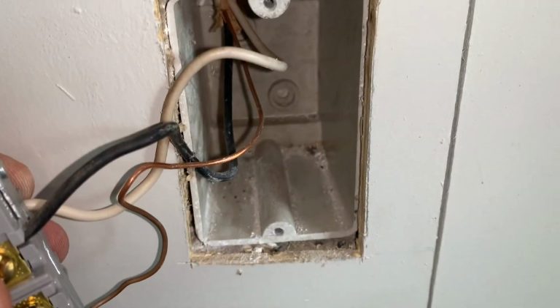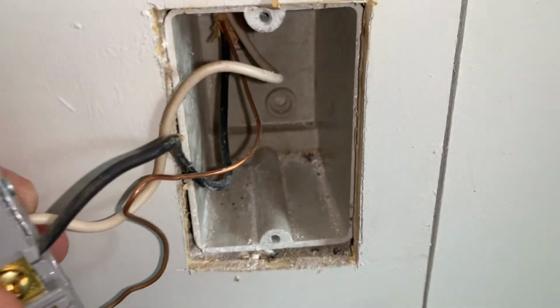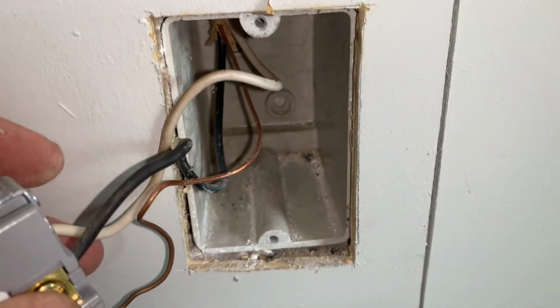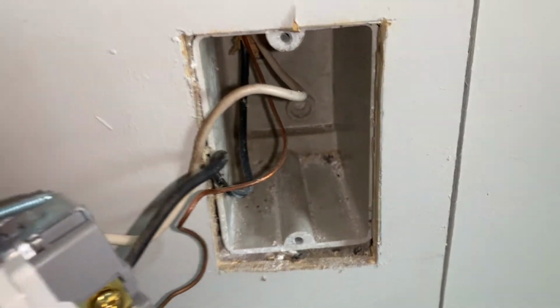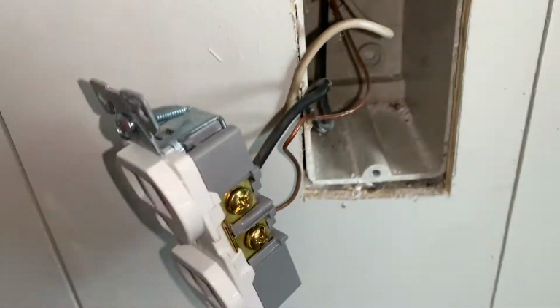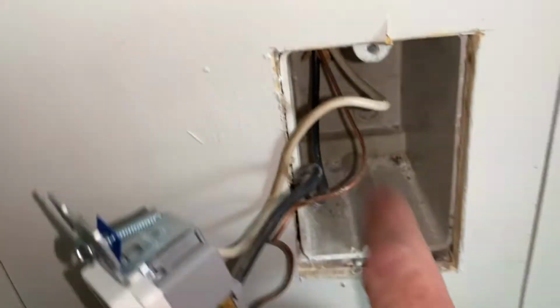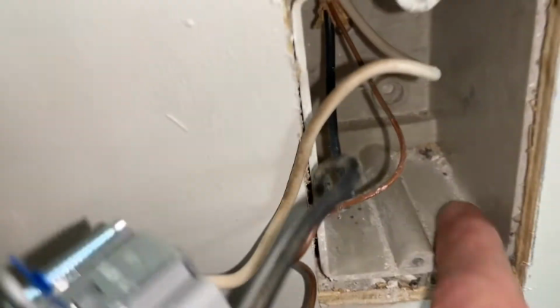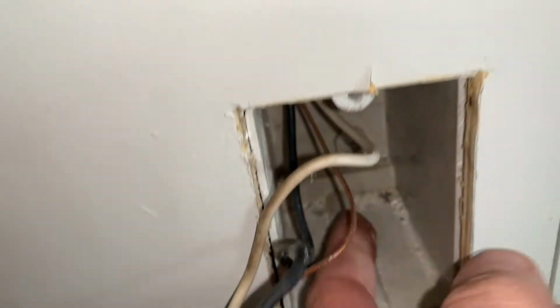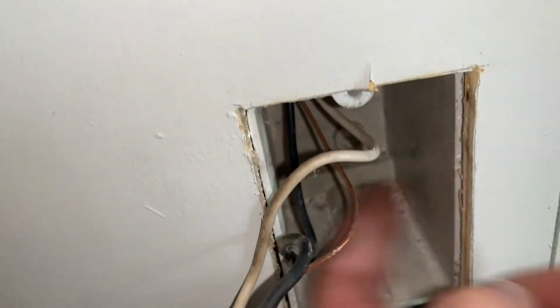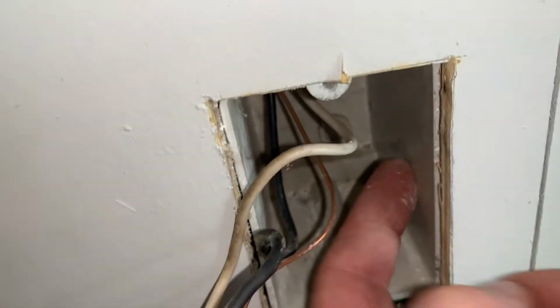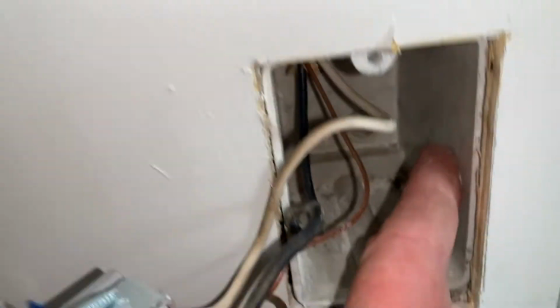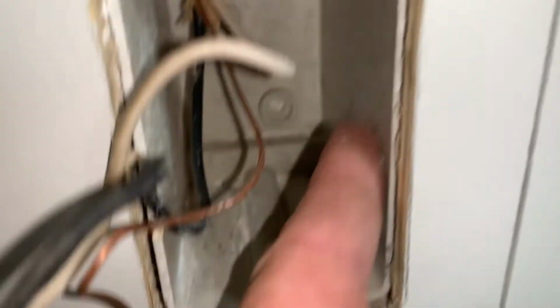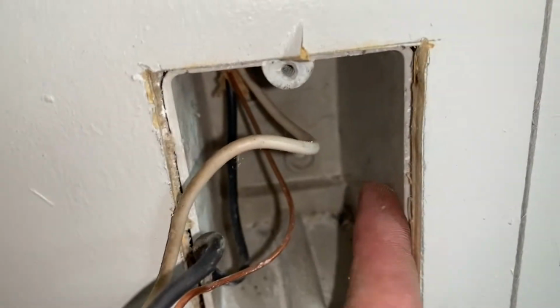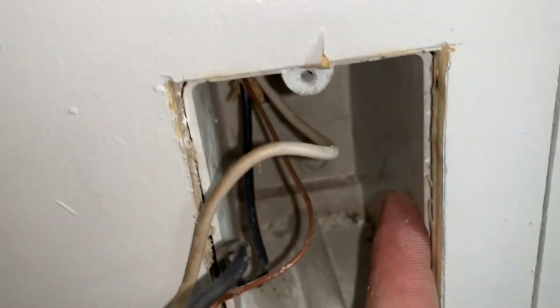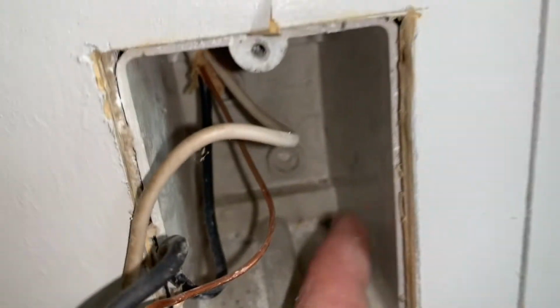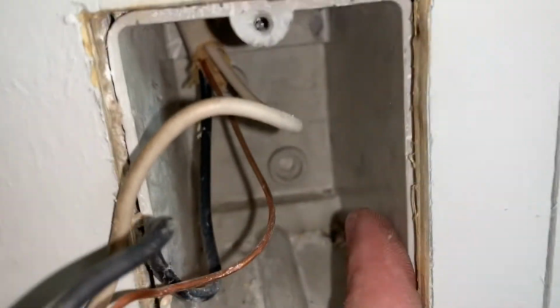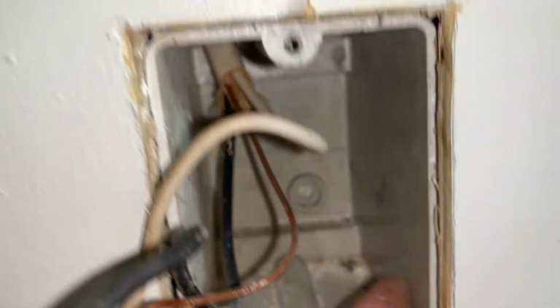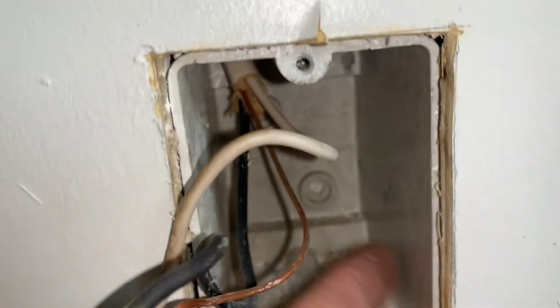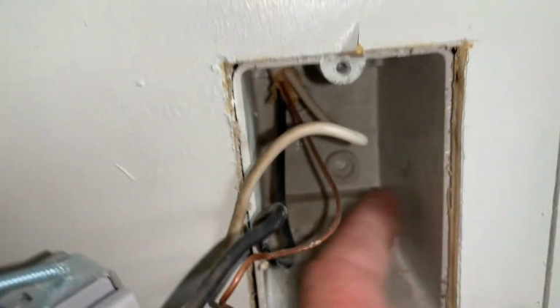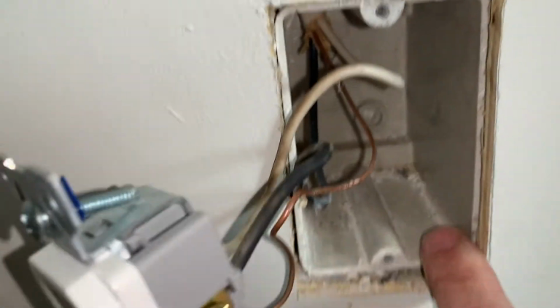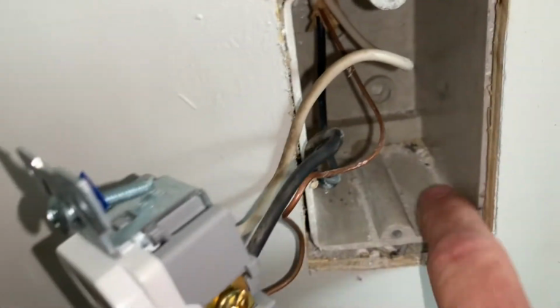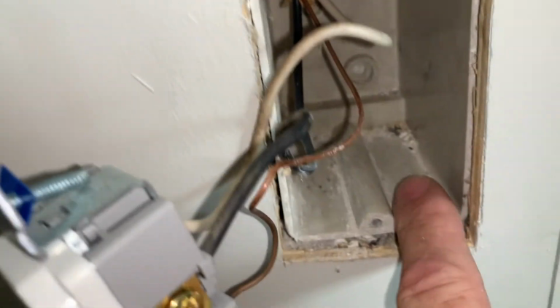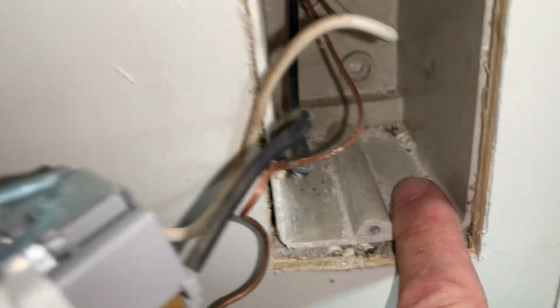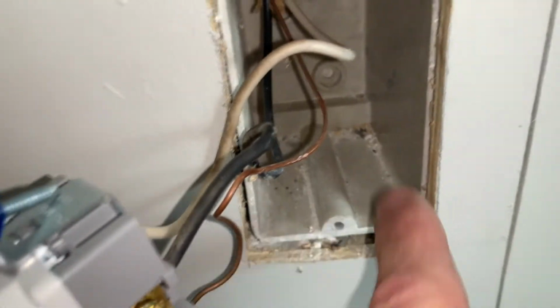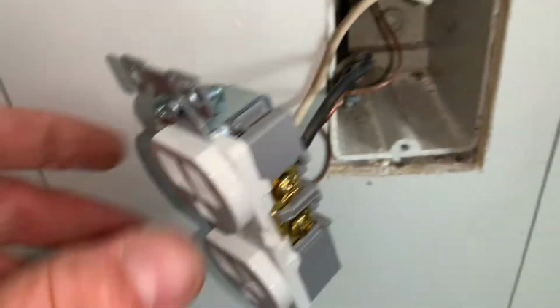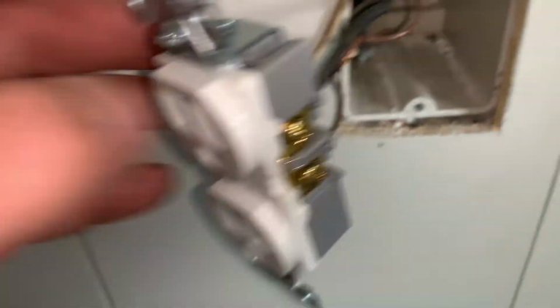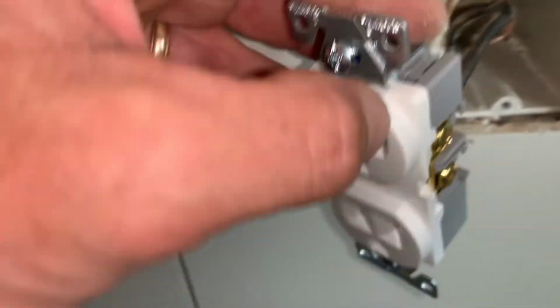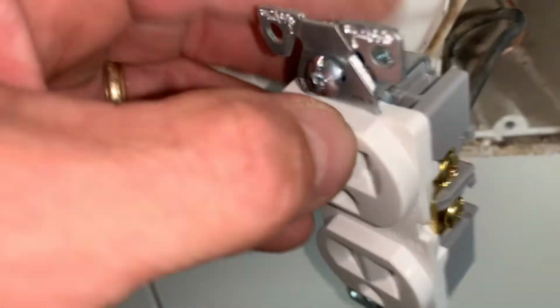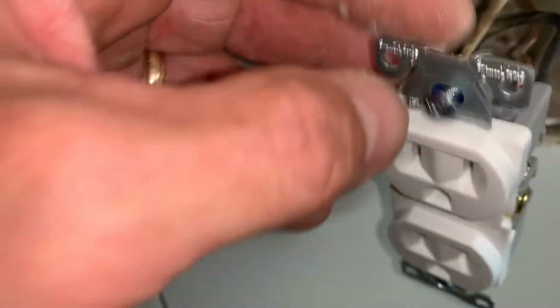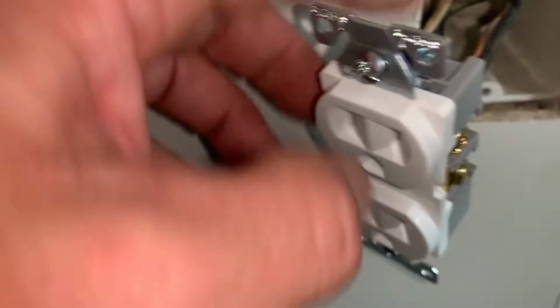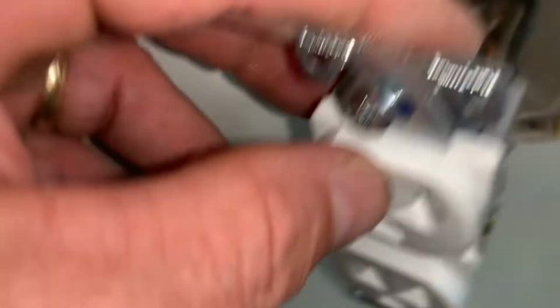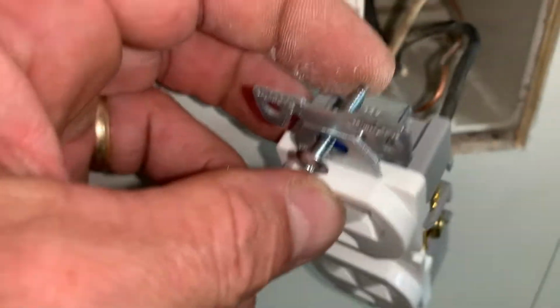If for some reason your outlet isn't in a box like this, it should be — so run the wires through a box and install a box. That's how it's supposed to be done. Now I'll go ahead and back these screws out.